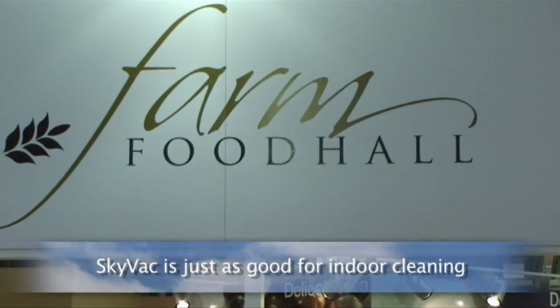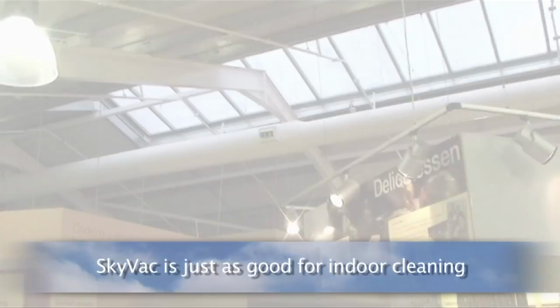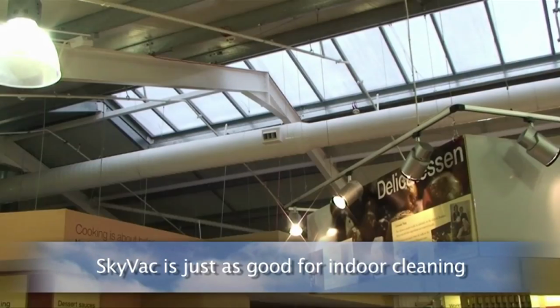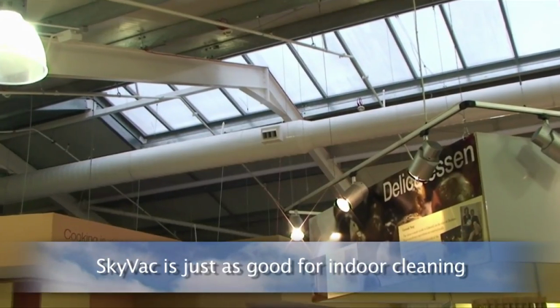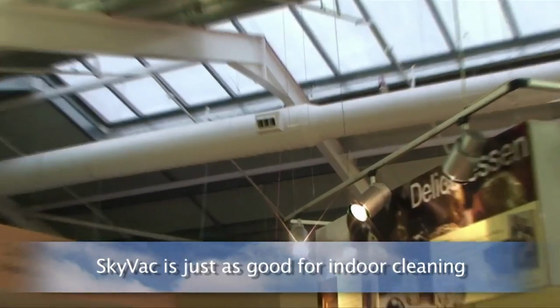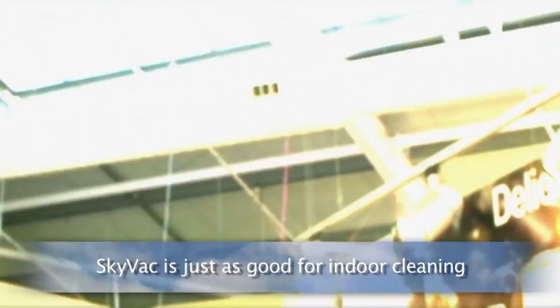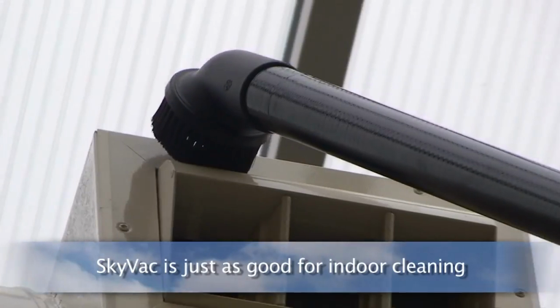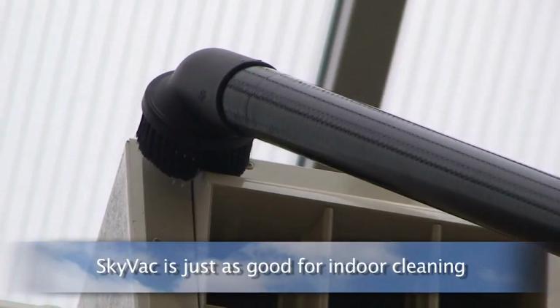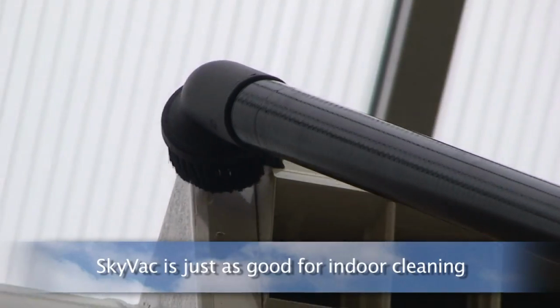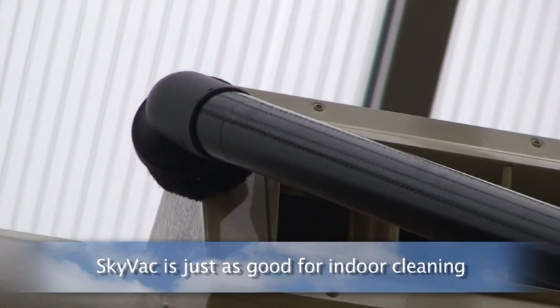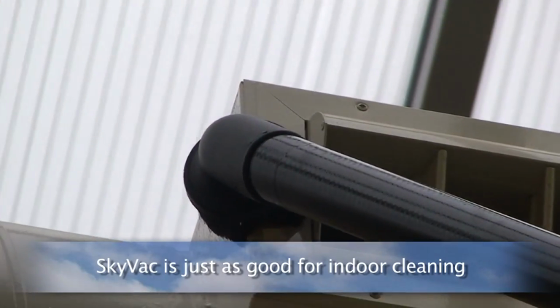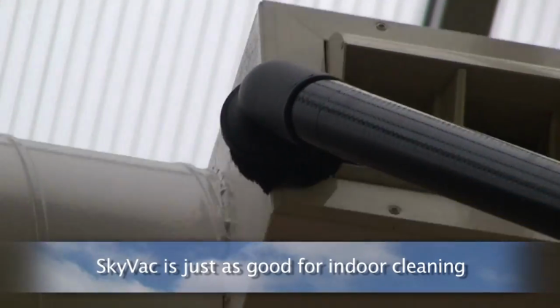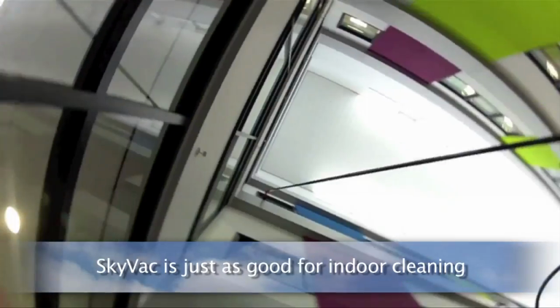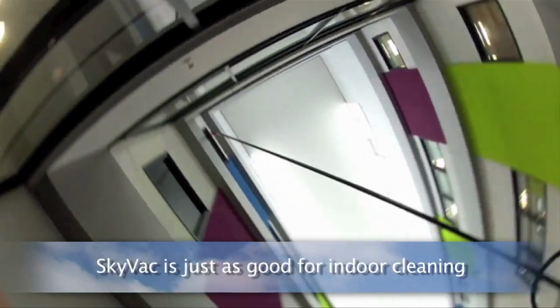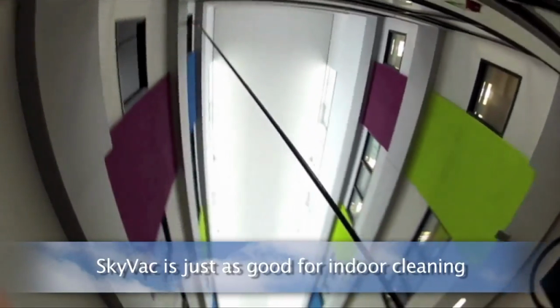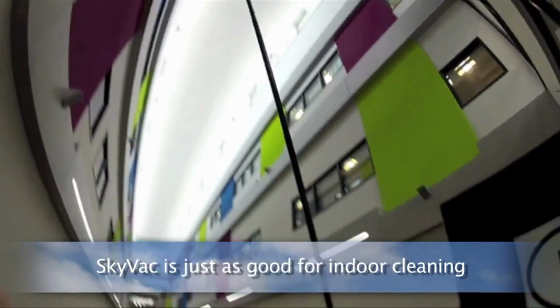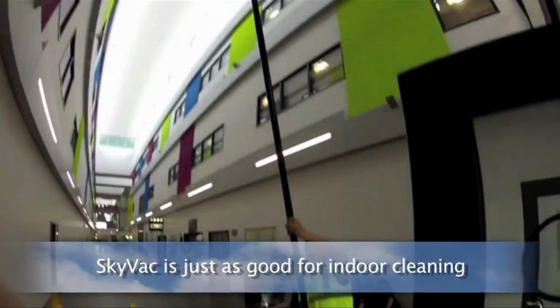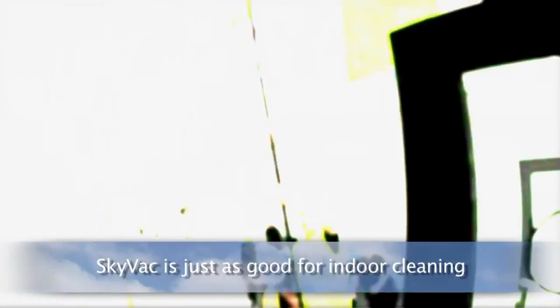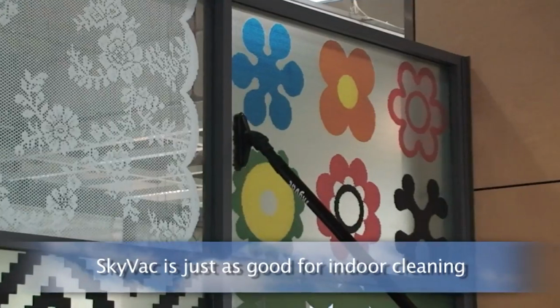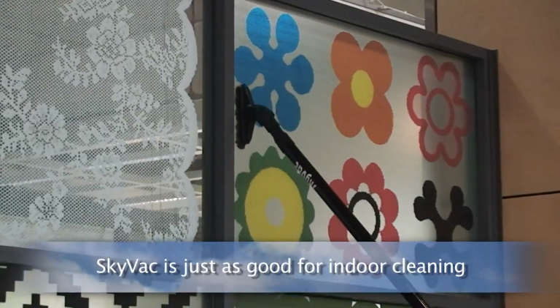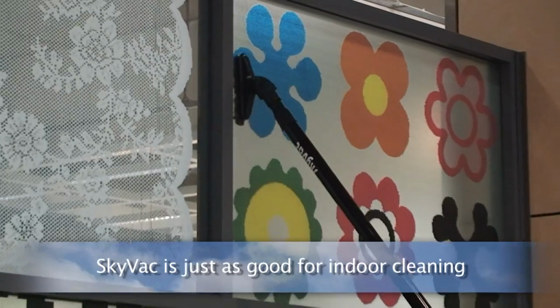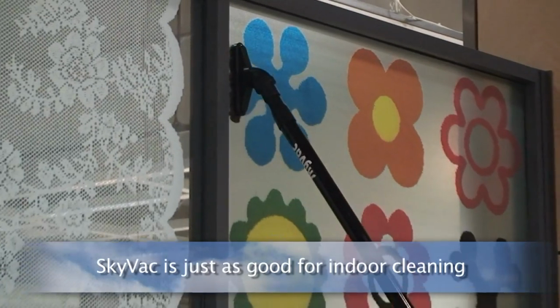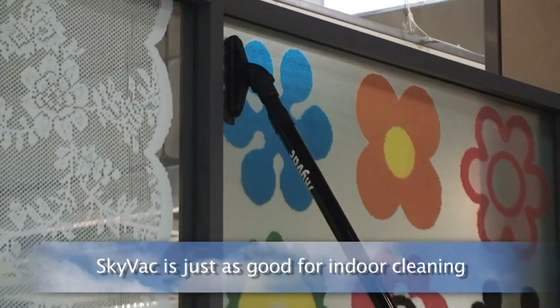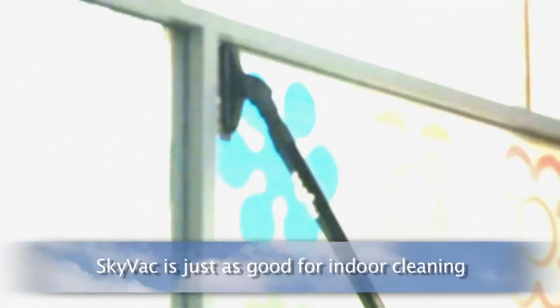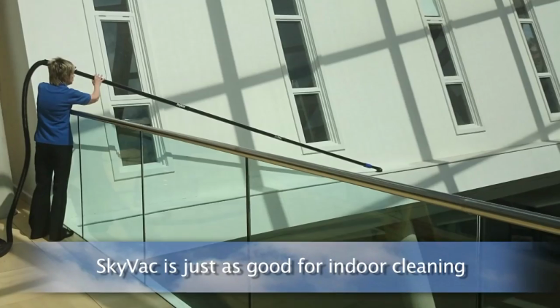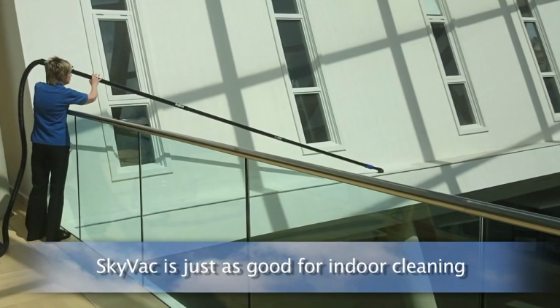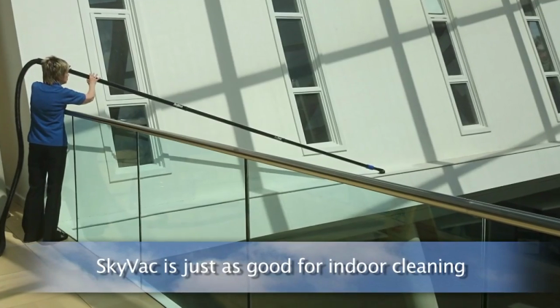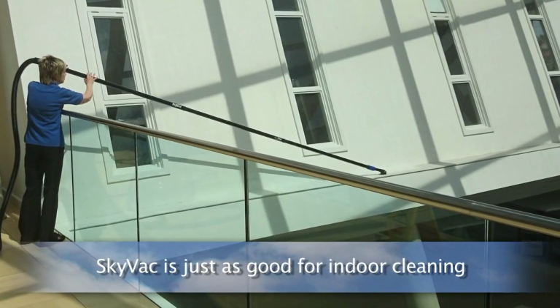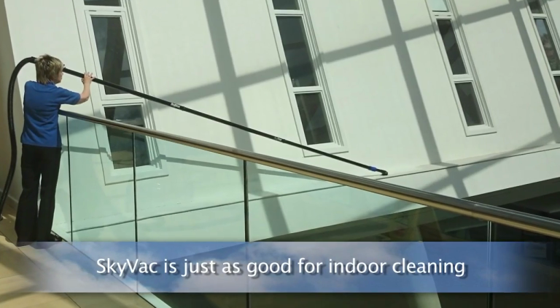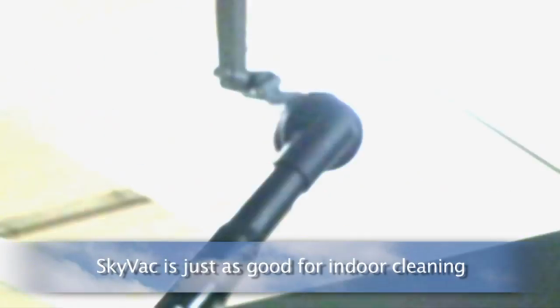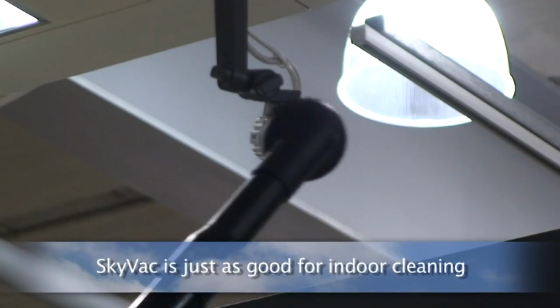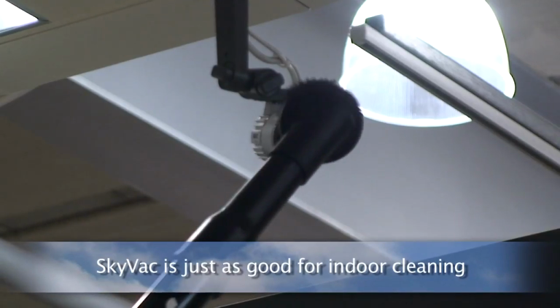SkyVac is not just for external cleaning — it's just as effective for internal cleaning. Important cleaning when it comes to high-level smoke alarms or security cameras.